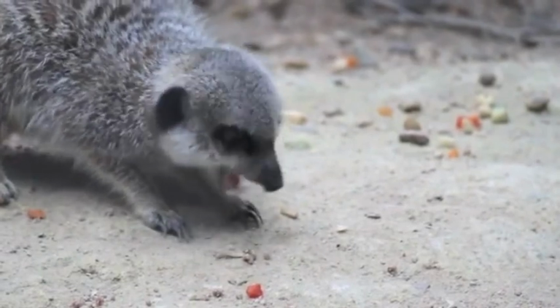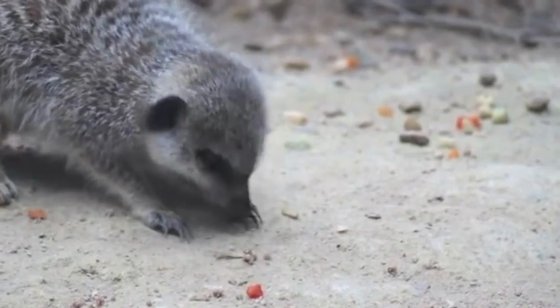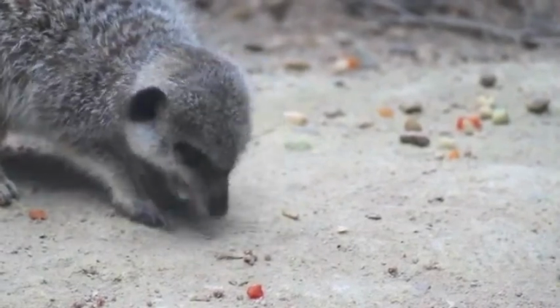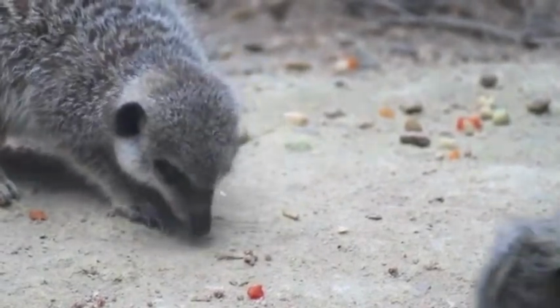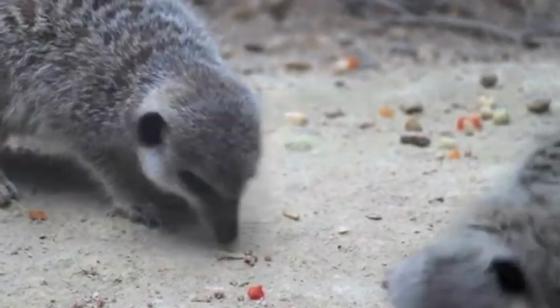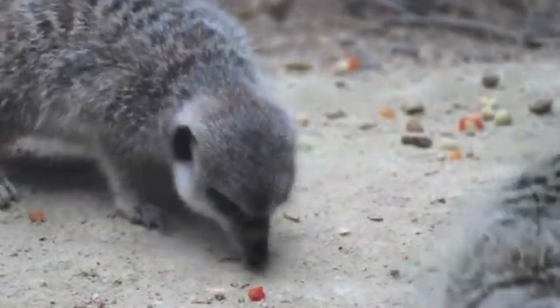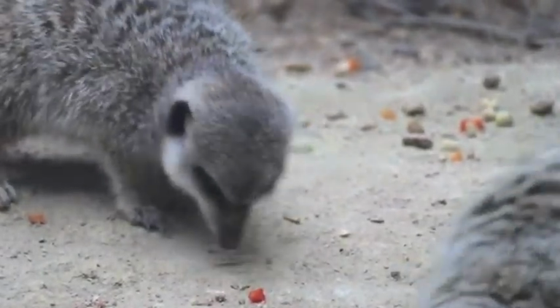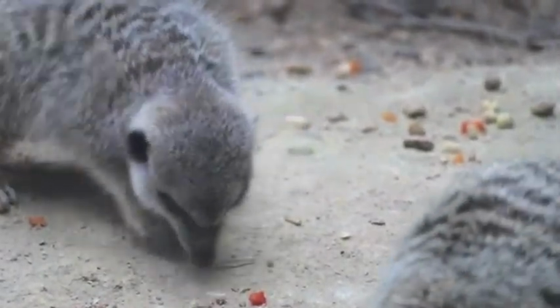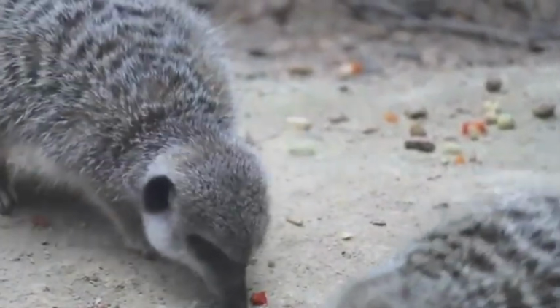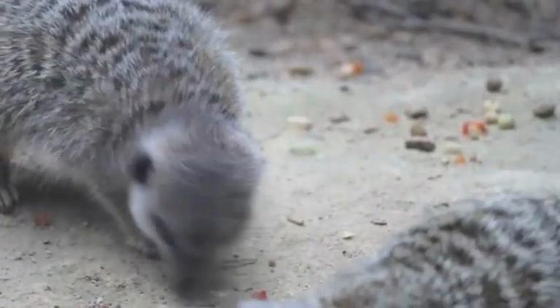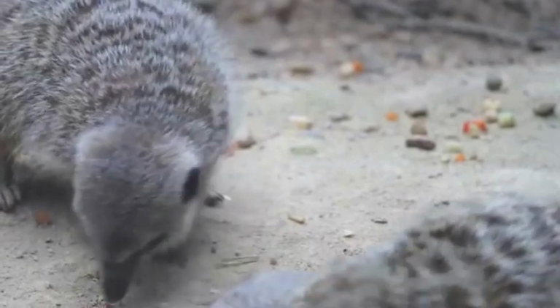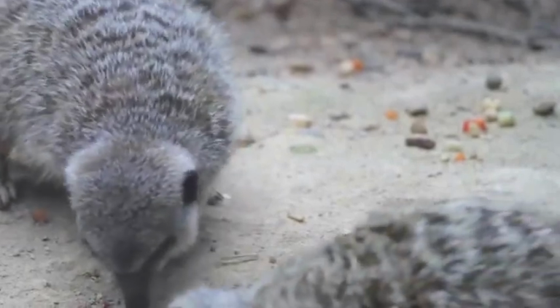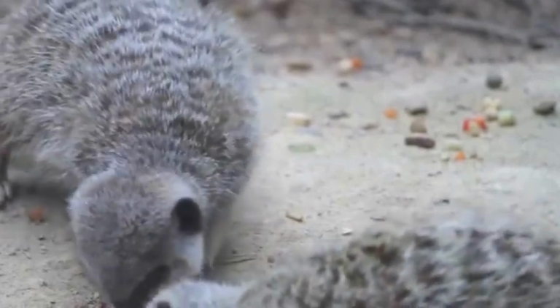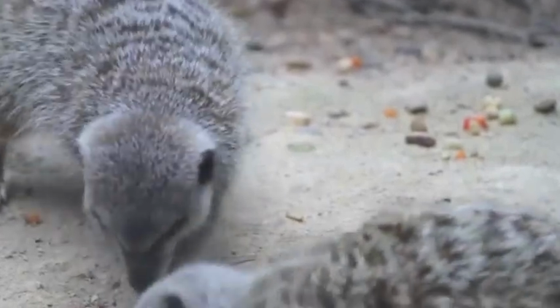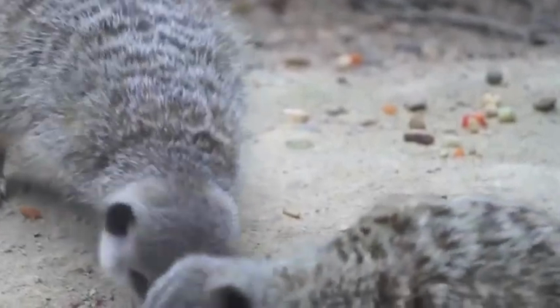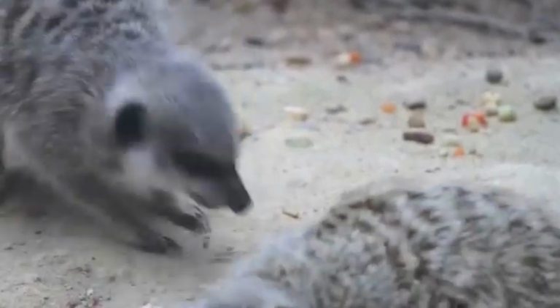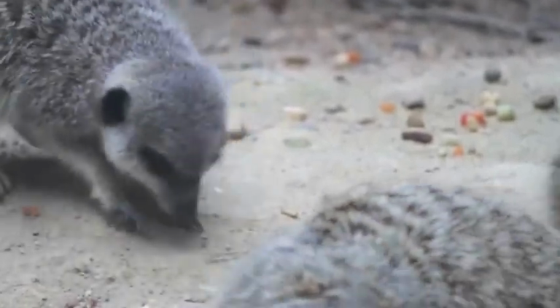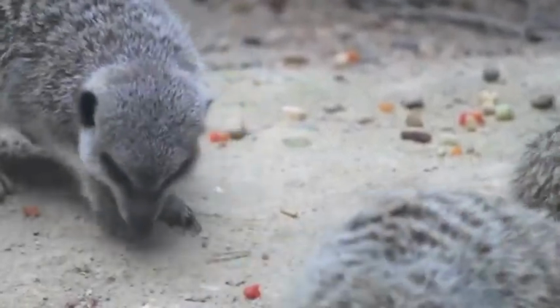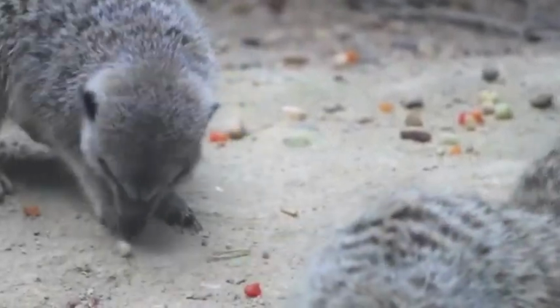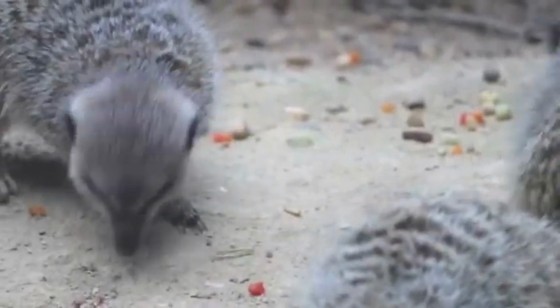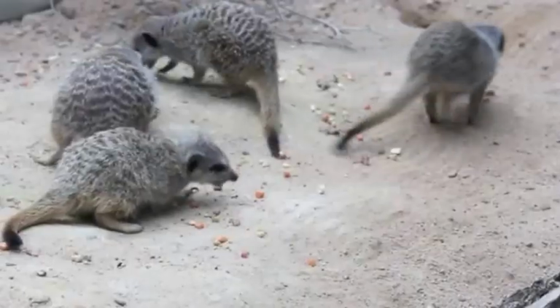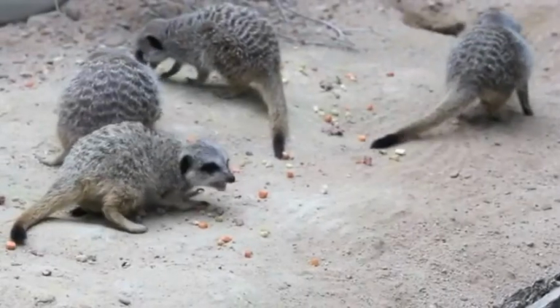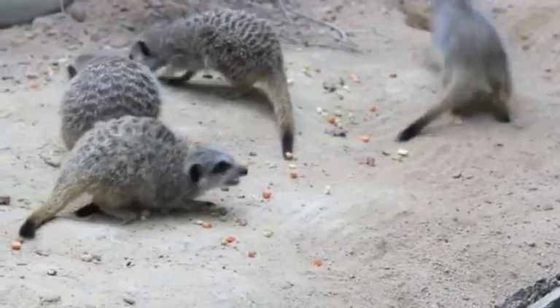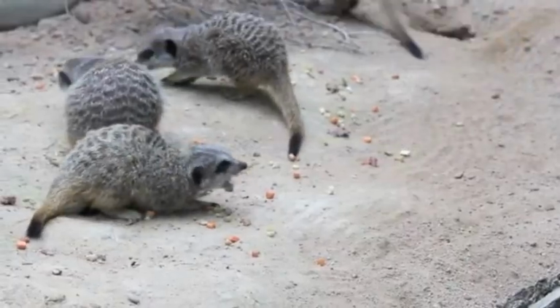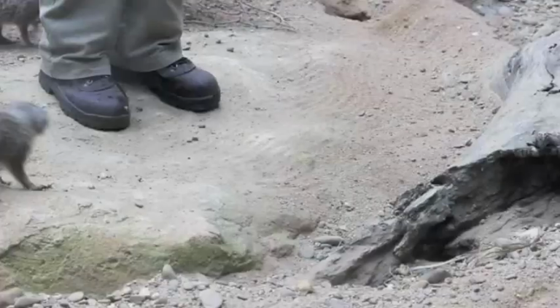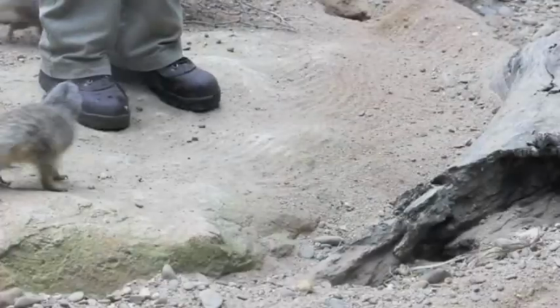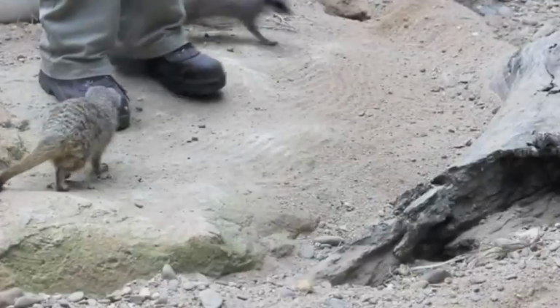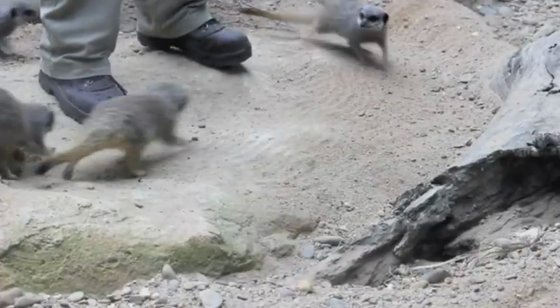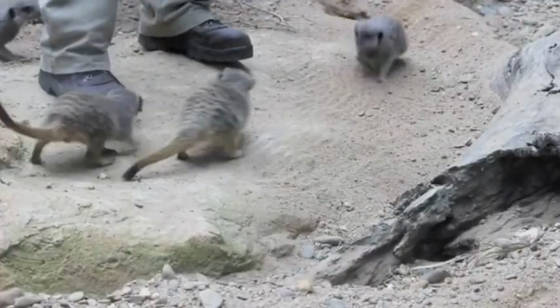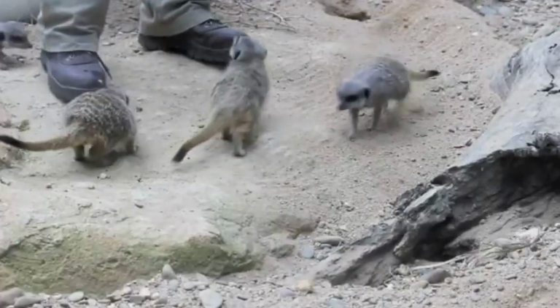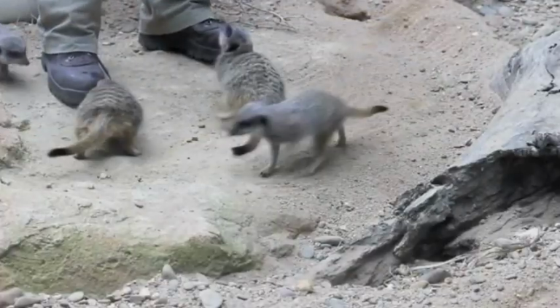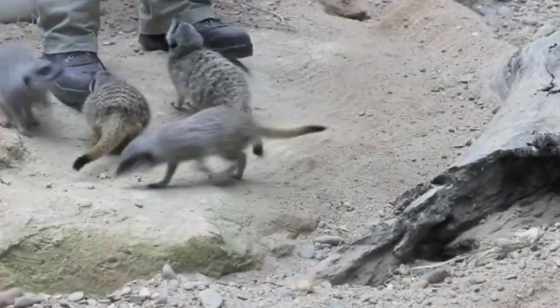Meerkats are omnivores, meaning they eat anything from meat to vegetables. In the wild, meerkats eat insects and small birds throughout various times of the day. However, the hospital's scale of five are fed up to three times a day by their zookeepers.